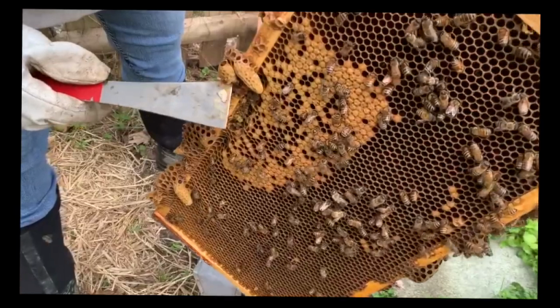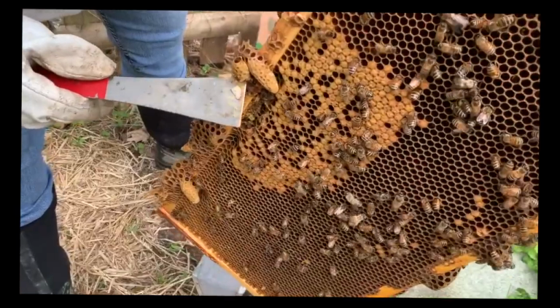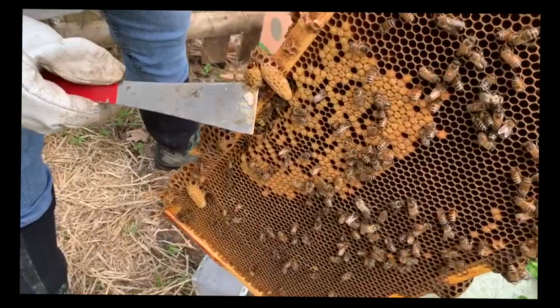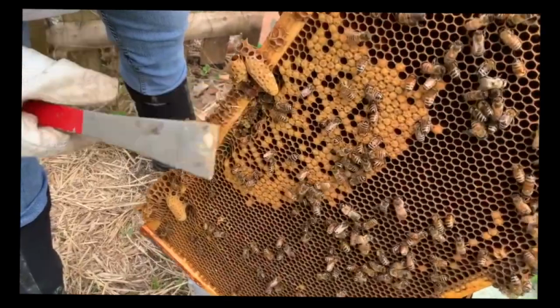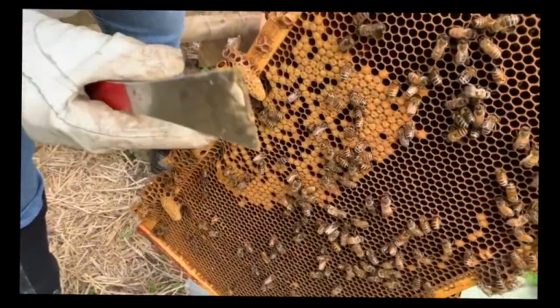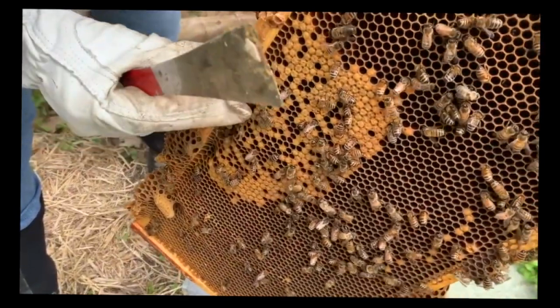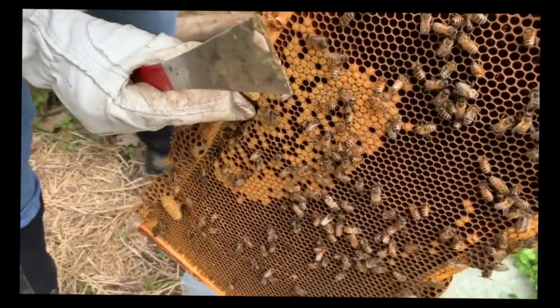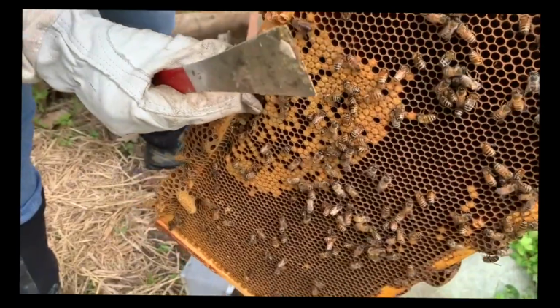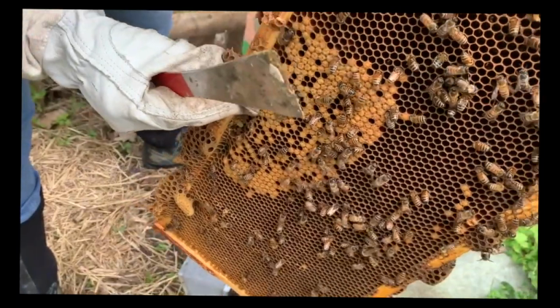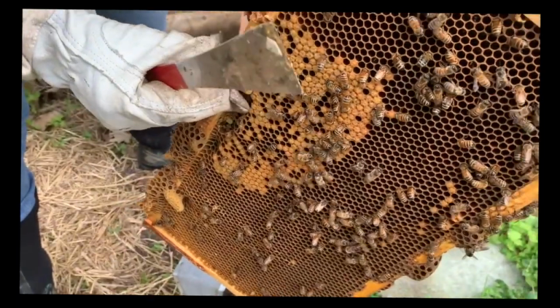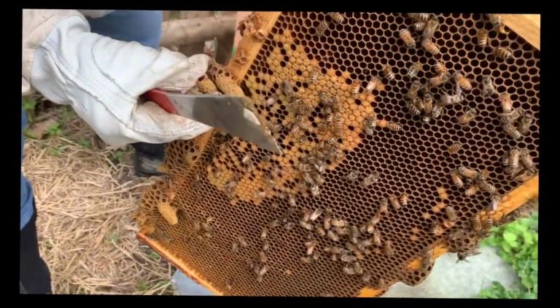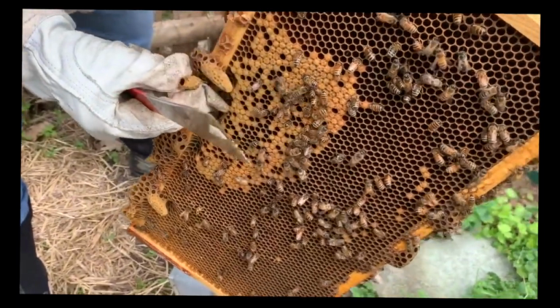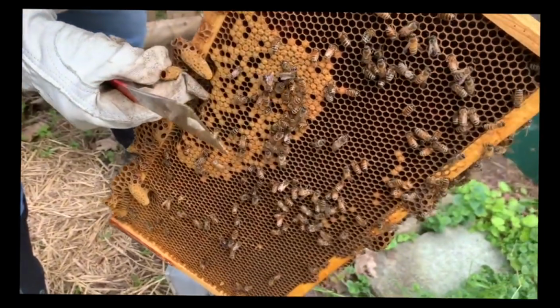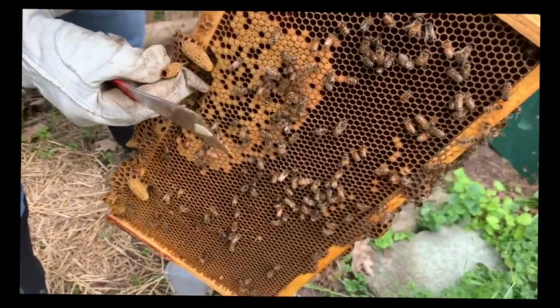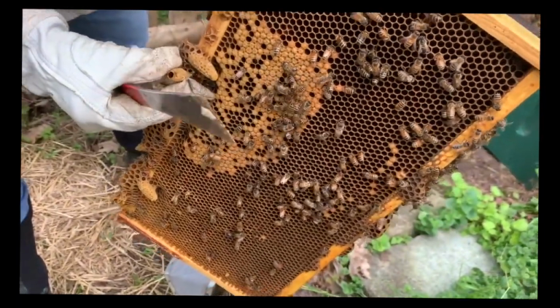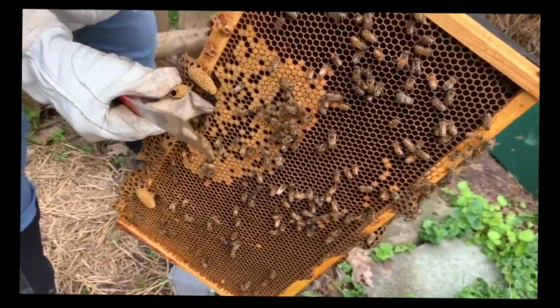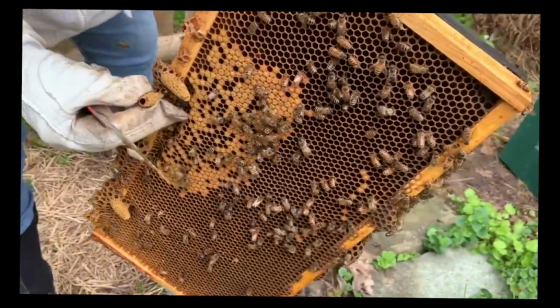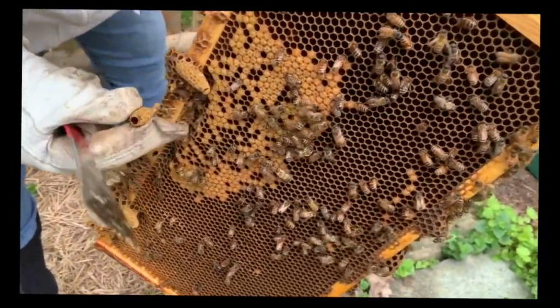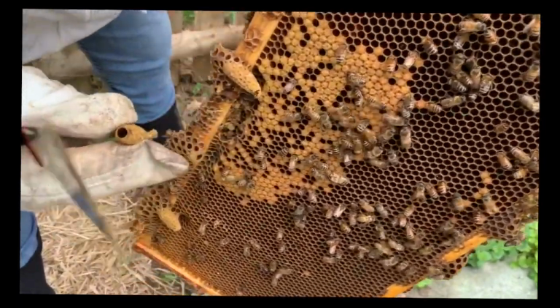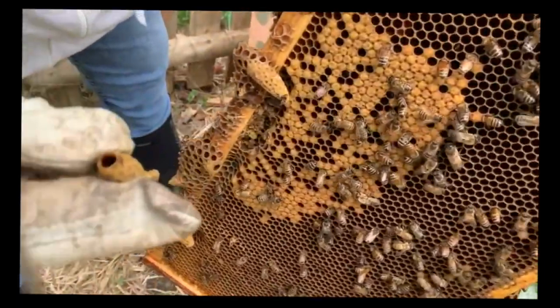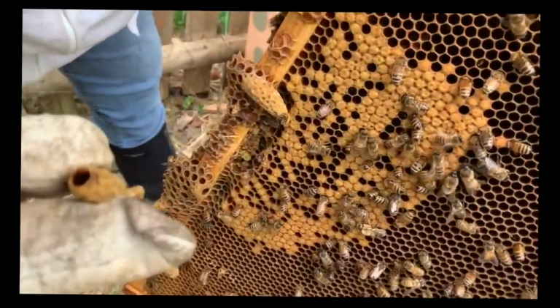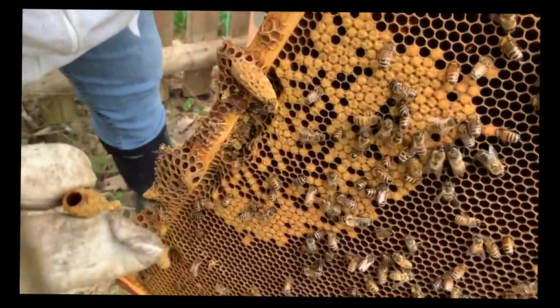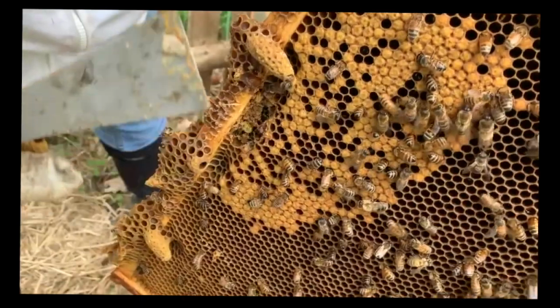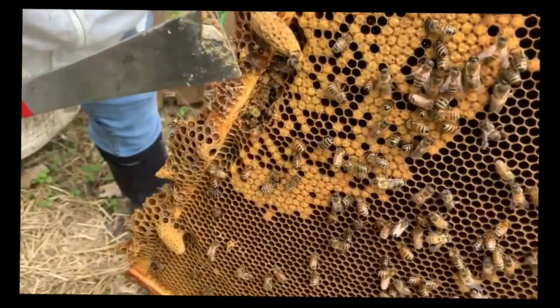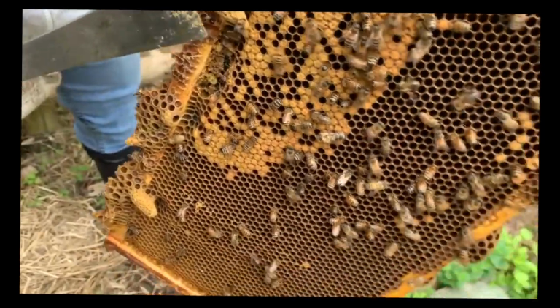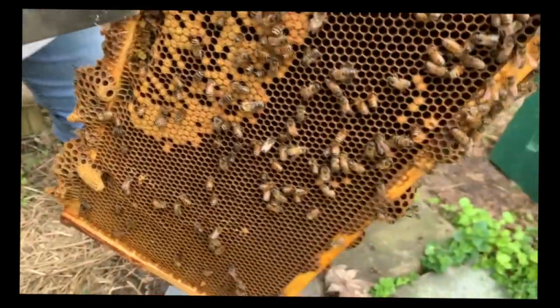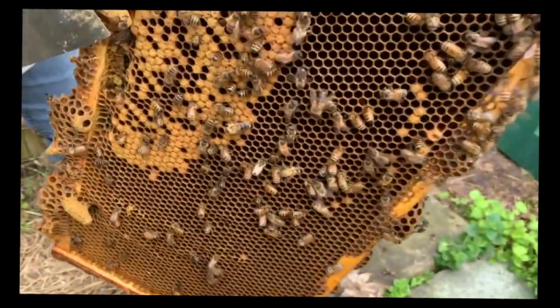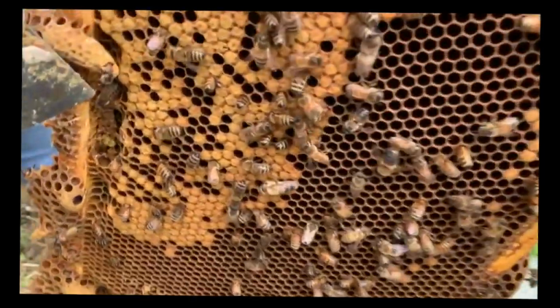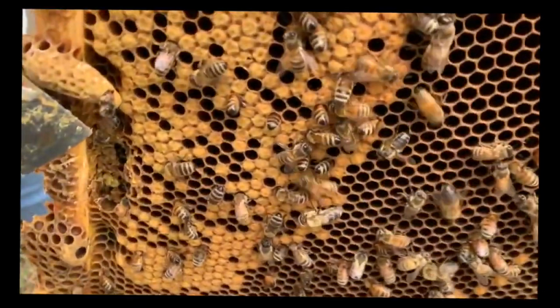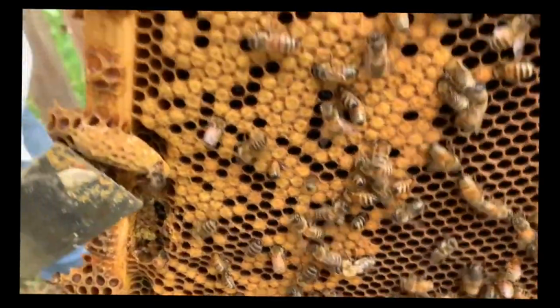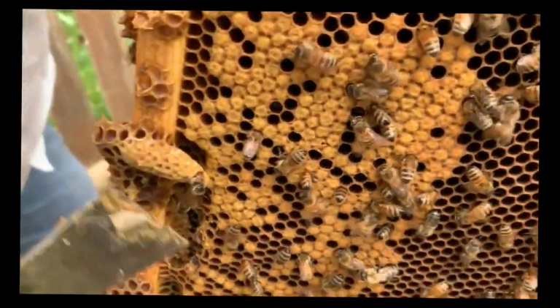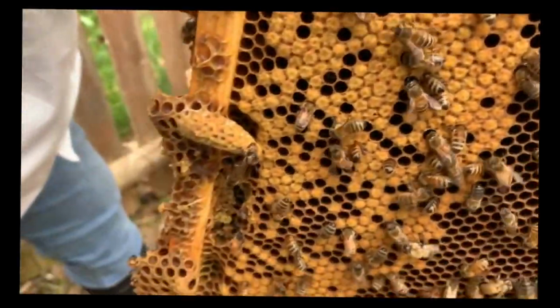We can see this queen cell is empty. This hive is so... Oh look! An emerging queen, right here.